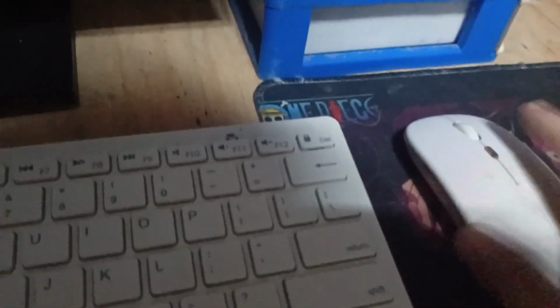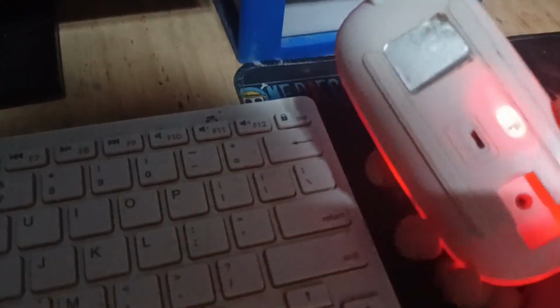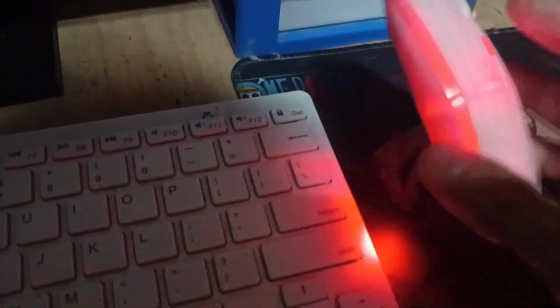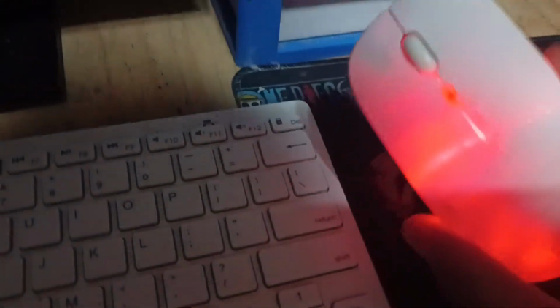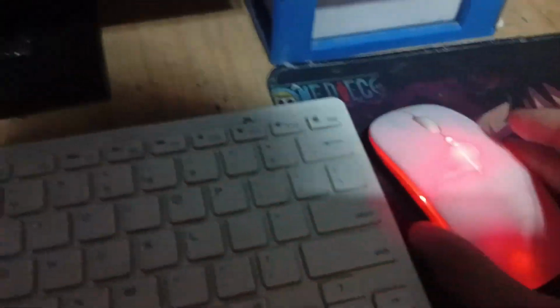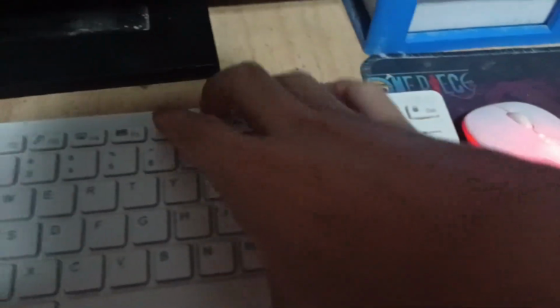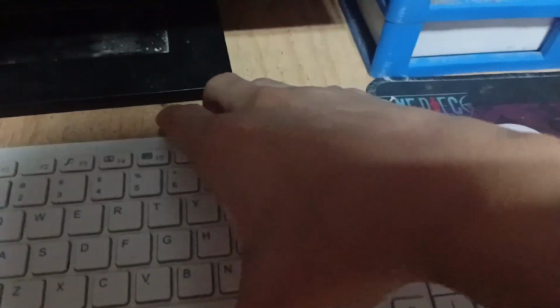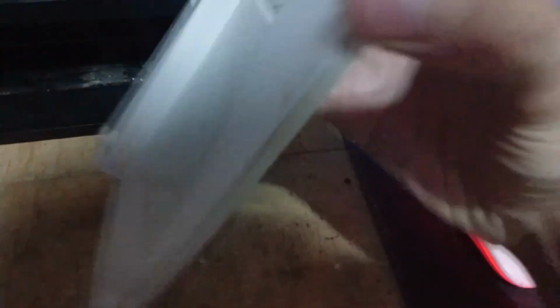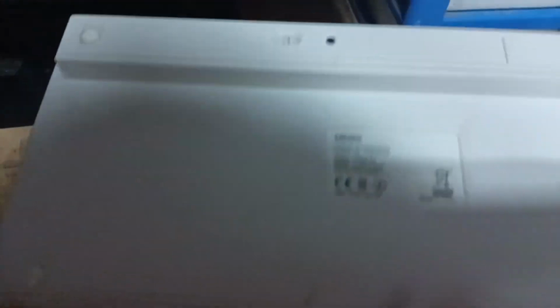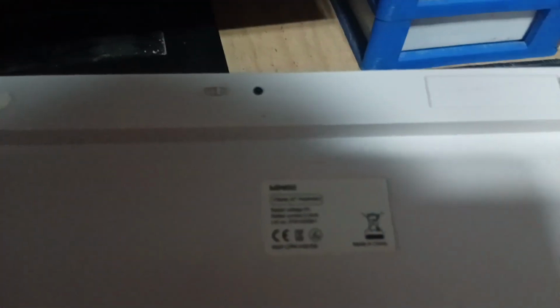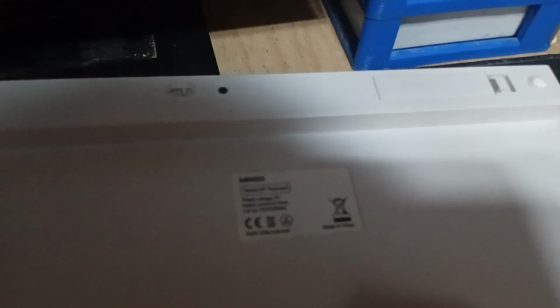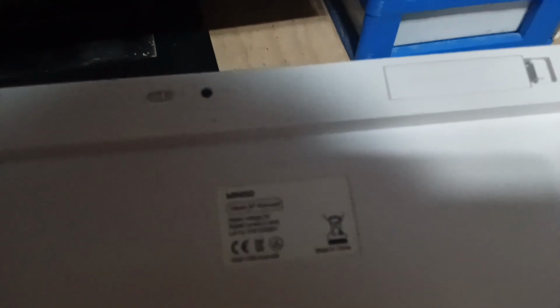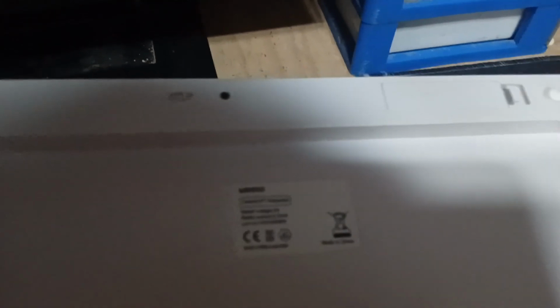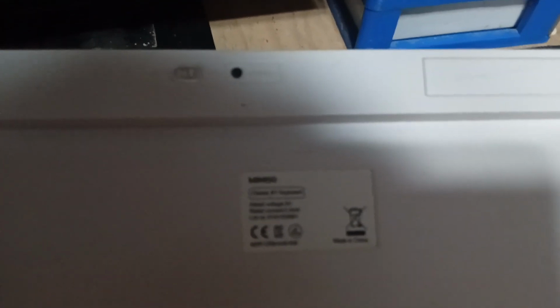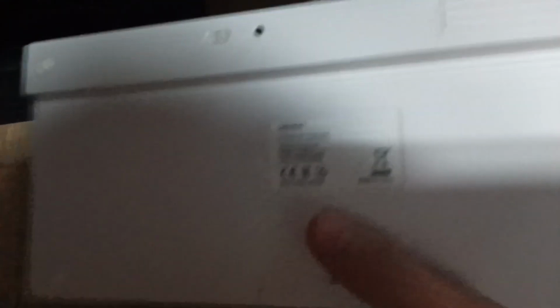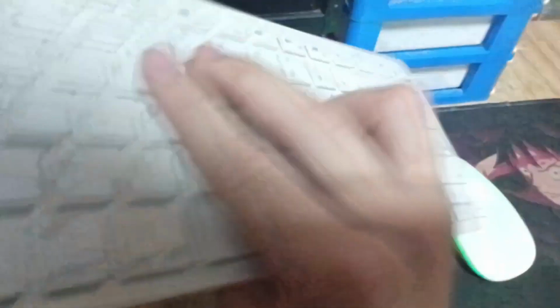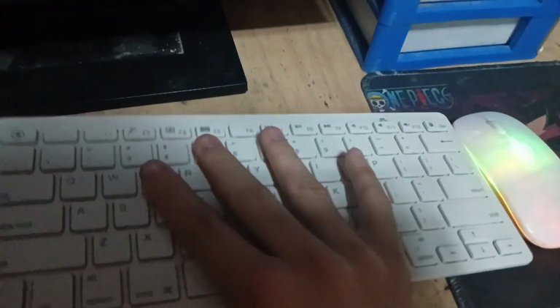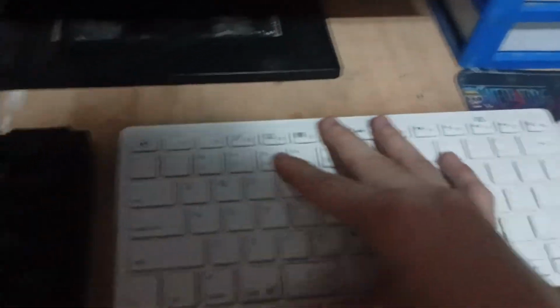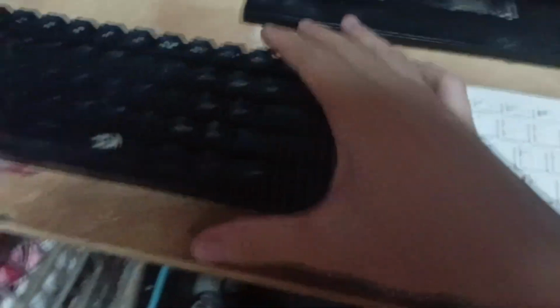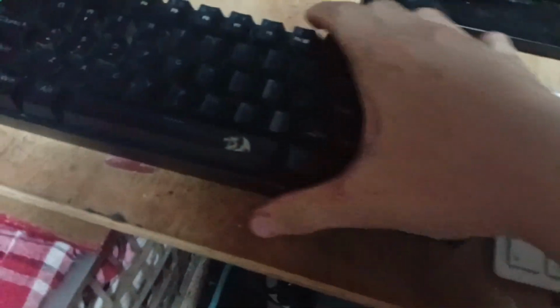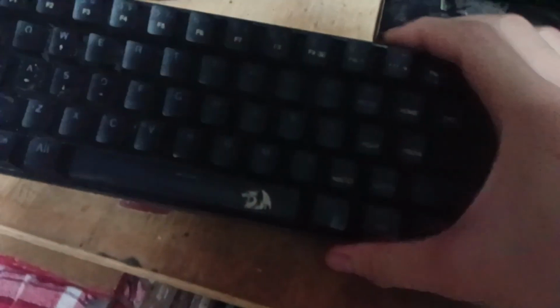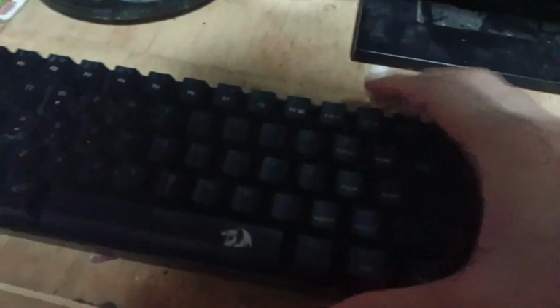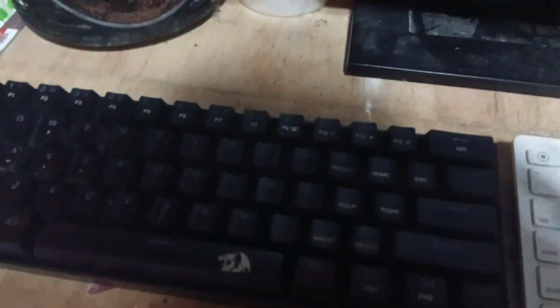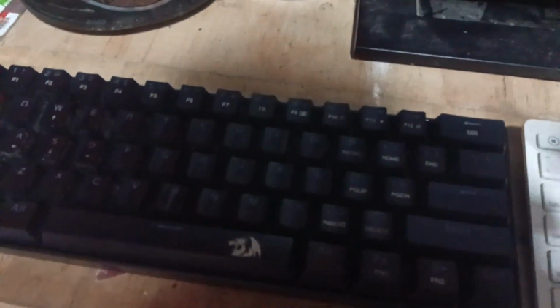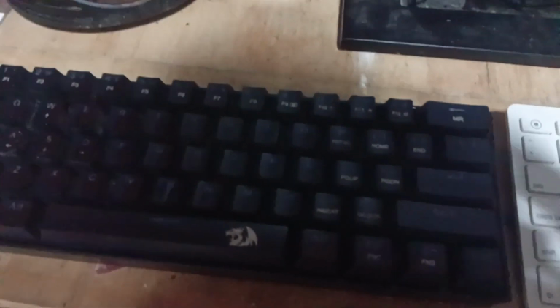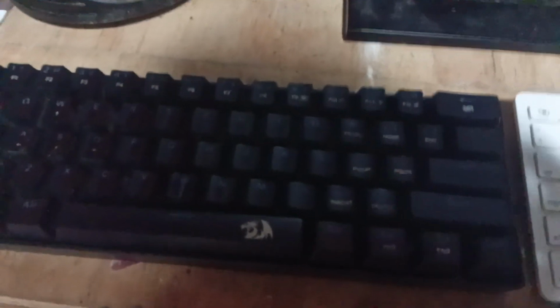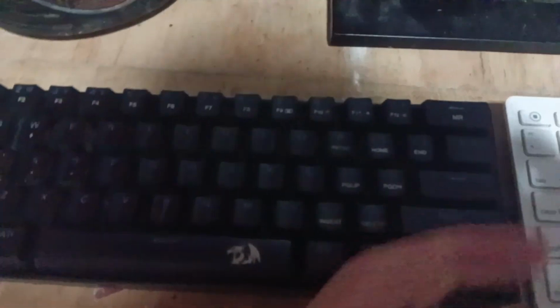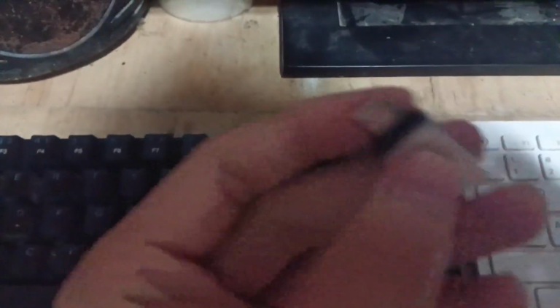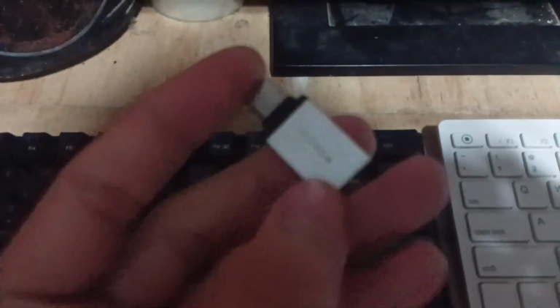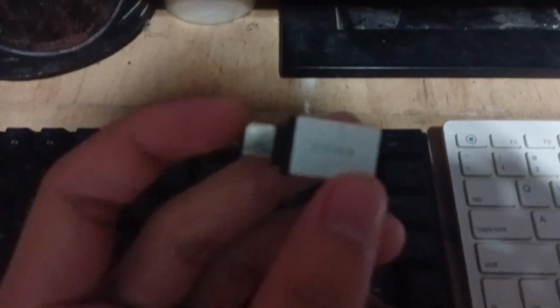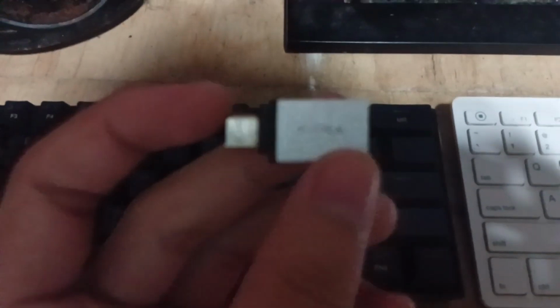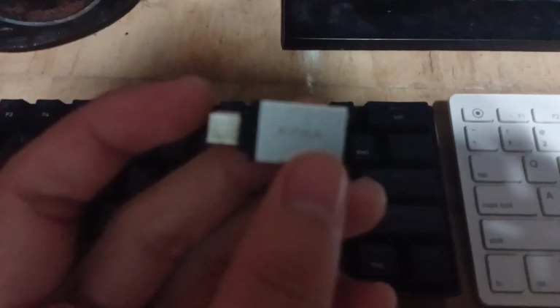Hello, today I will teach you how to play with mouse and keyboard on Pojav Launcher. You need a Bluetooth keyboard and mouse, or buy an OTG adapter connector for a wired keyboard and mouse. In this video I will use a Bluetooth keyboard and mouse — I bought this on Lazada.